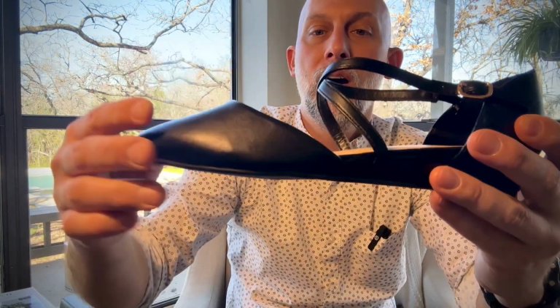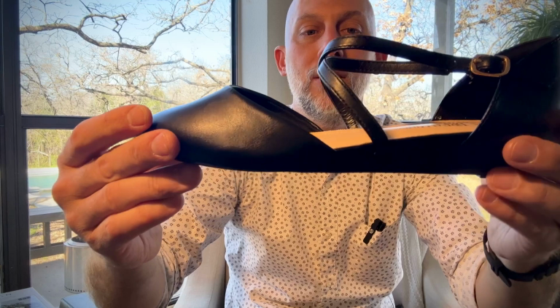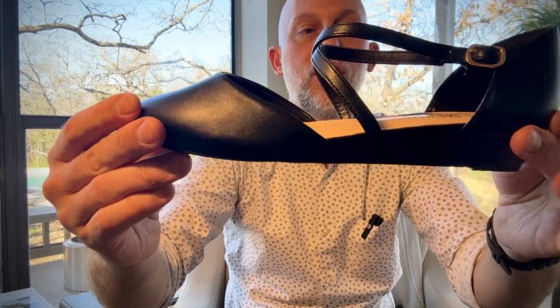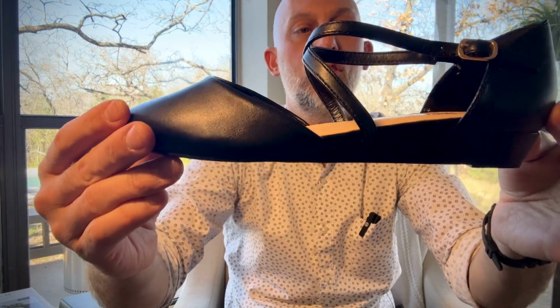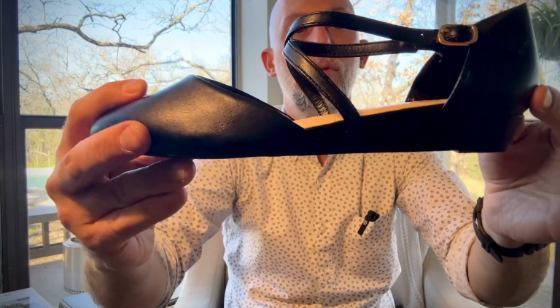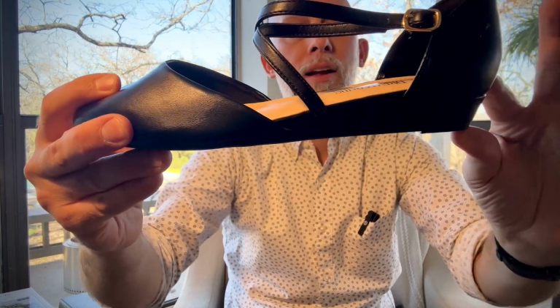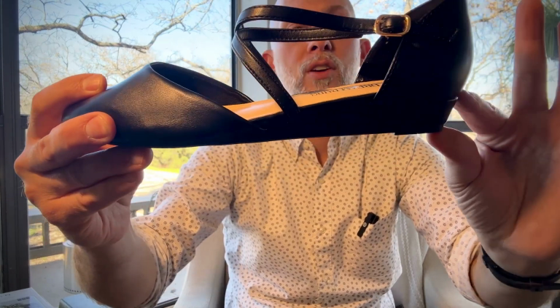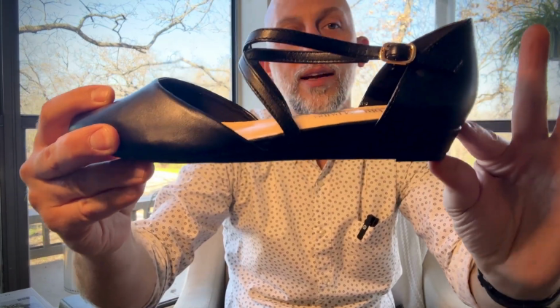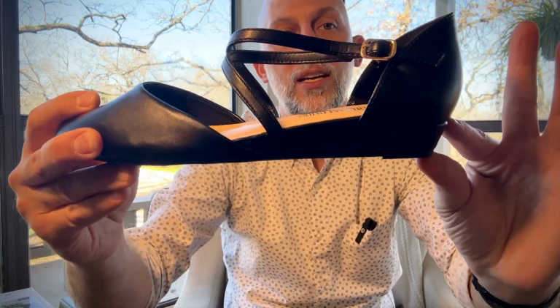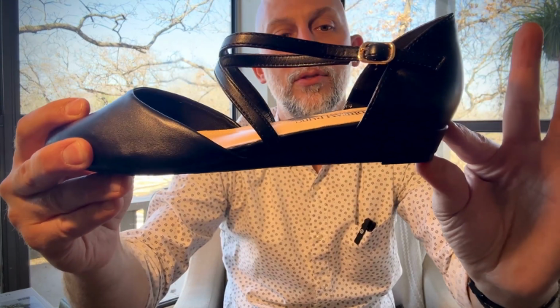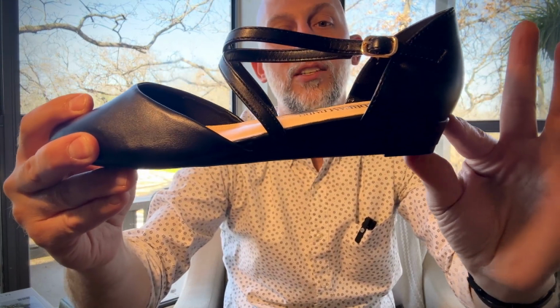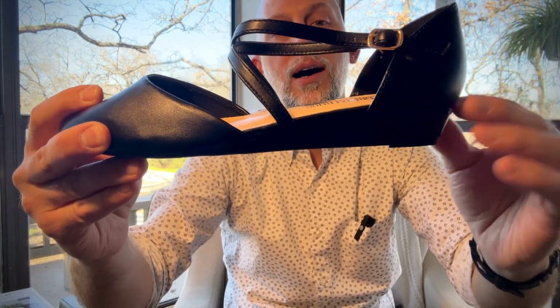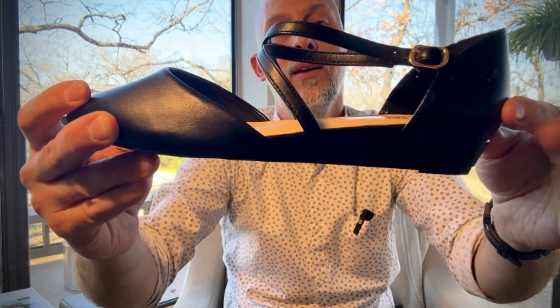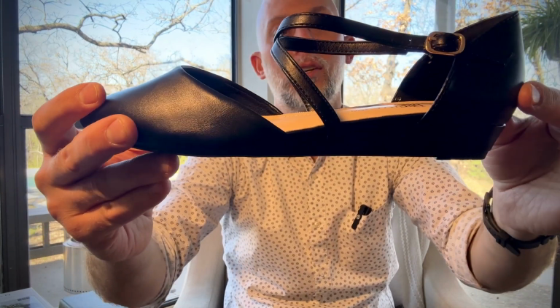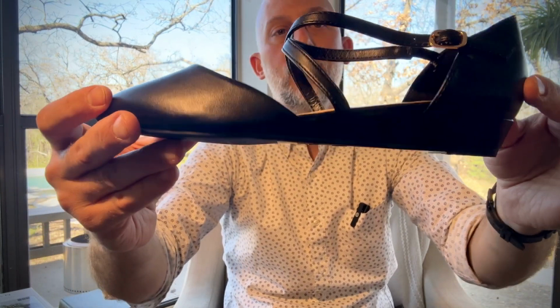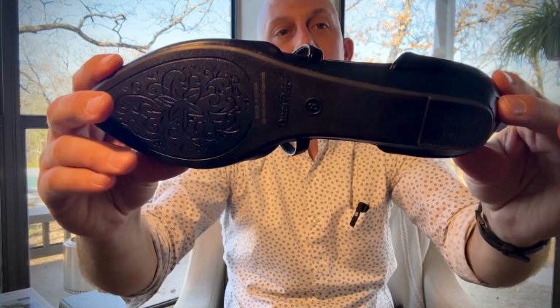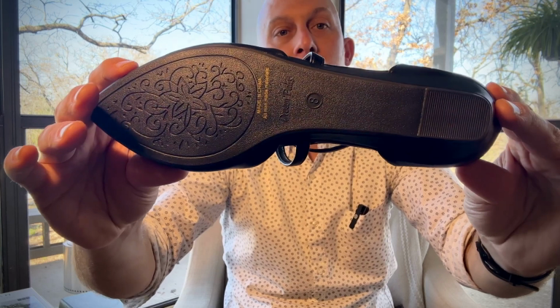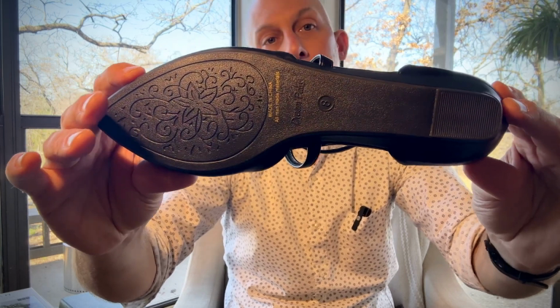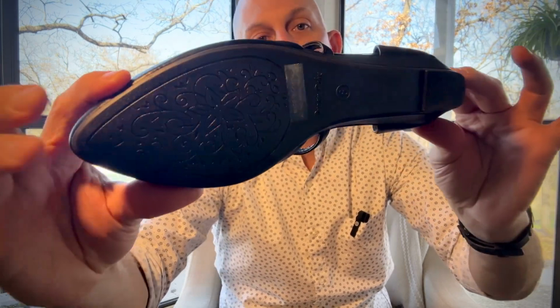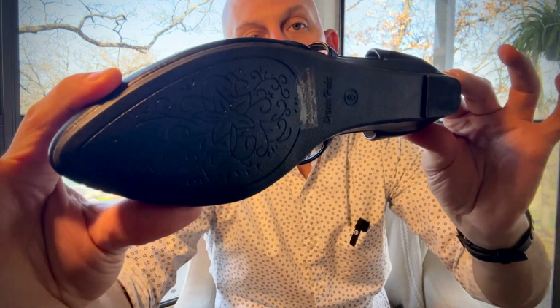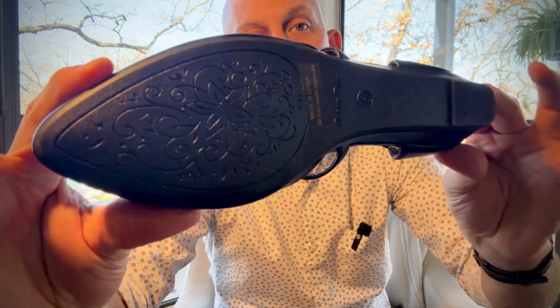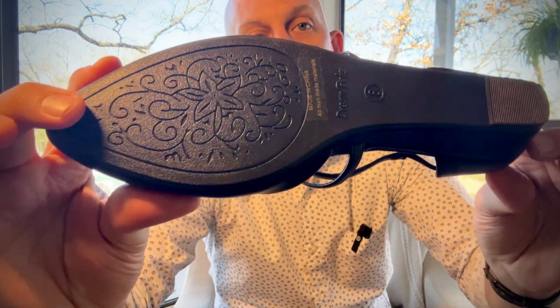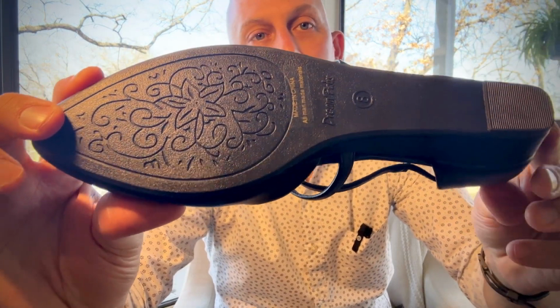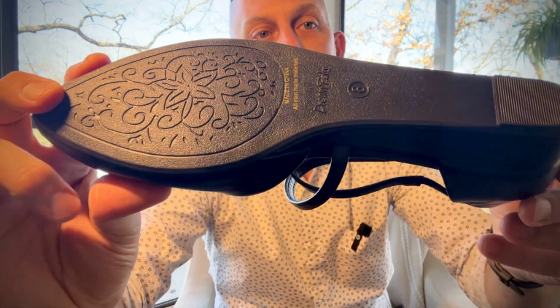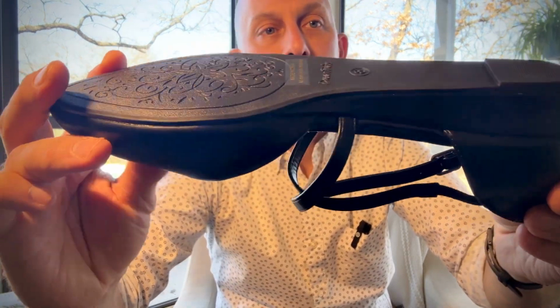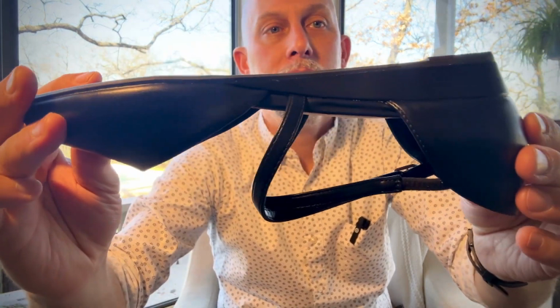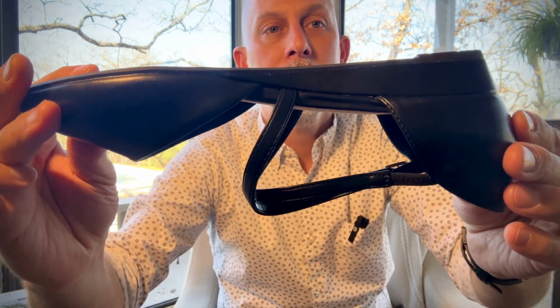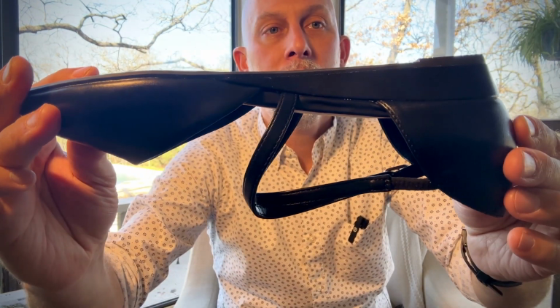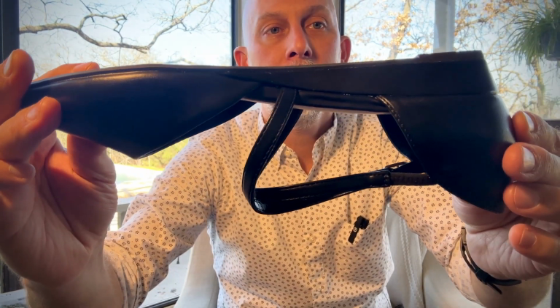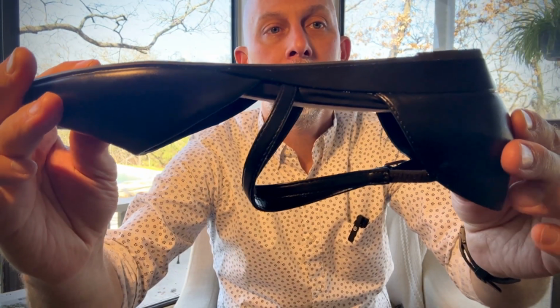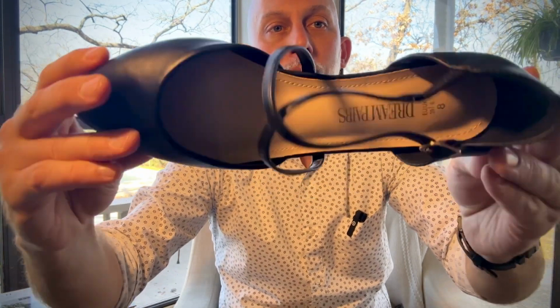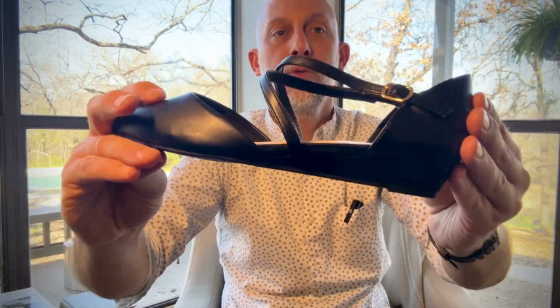All in all, it's a good shoe. About a three-quarter inch heel, so not too high, but certainly you could dress these up or, like I said, go all day comfortable — and I think you're good either way.